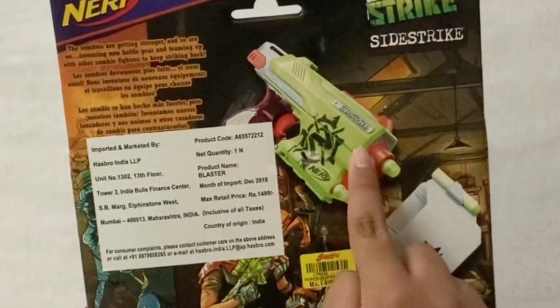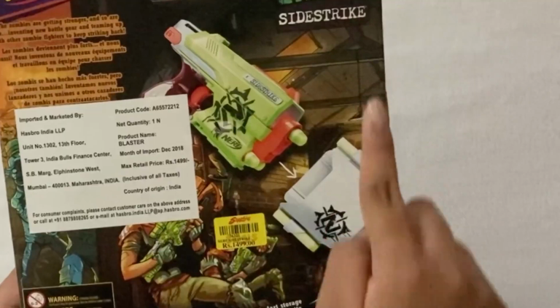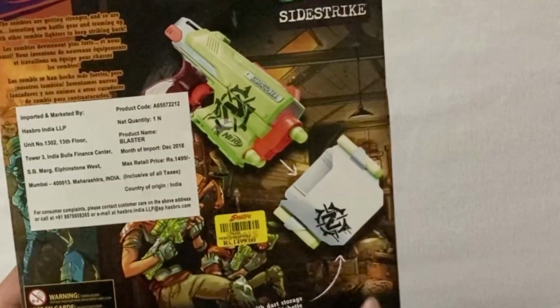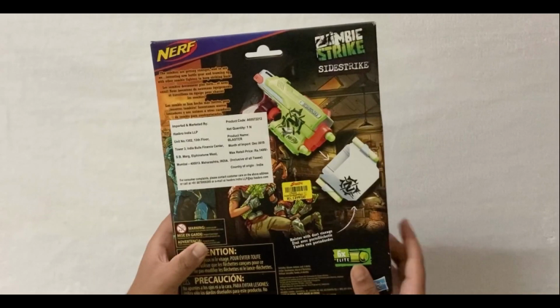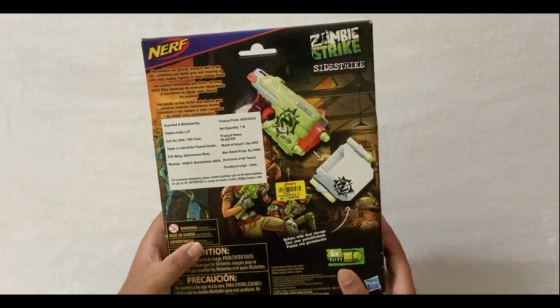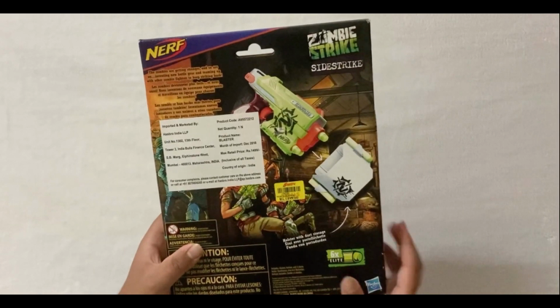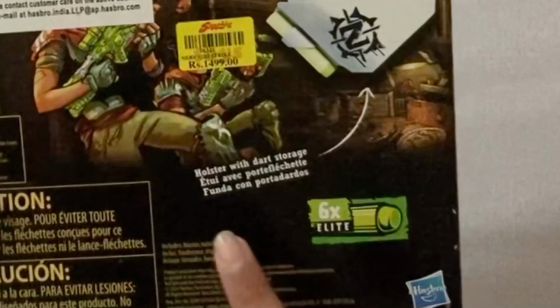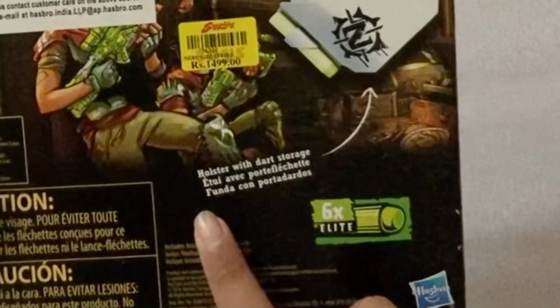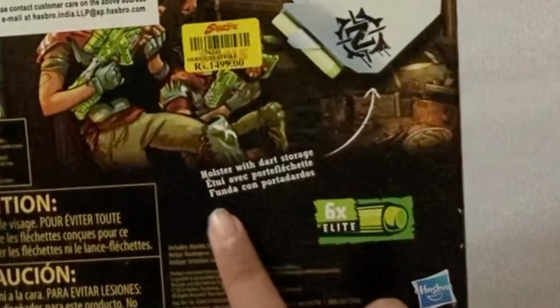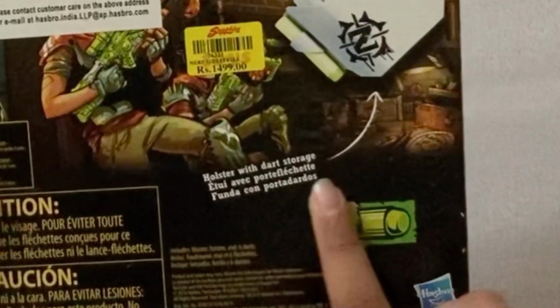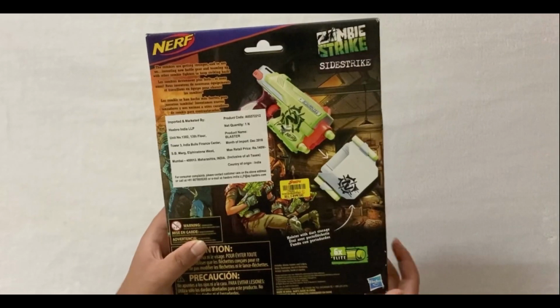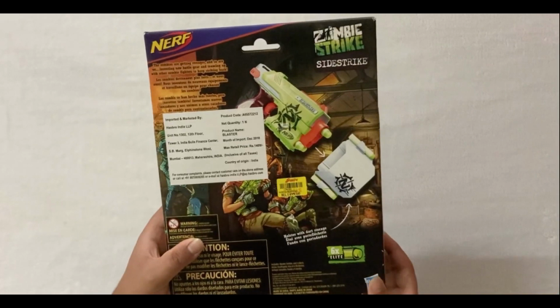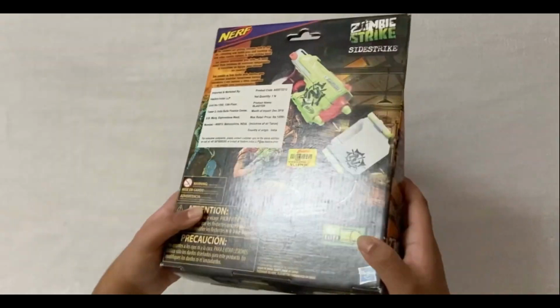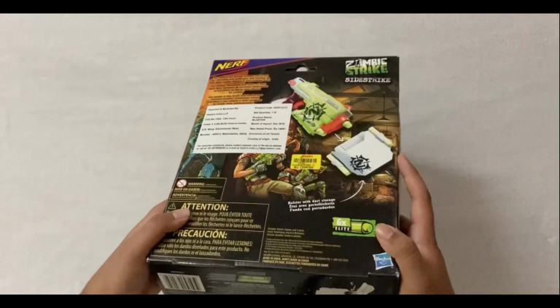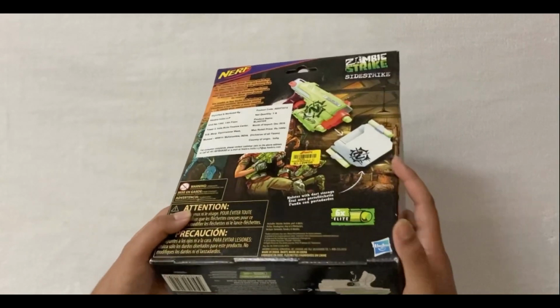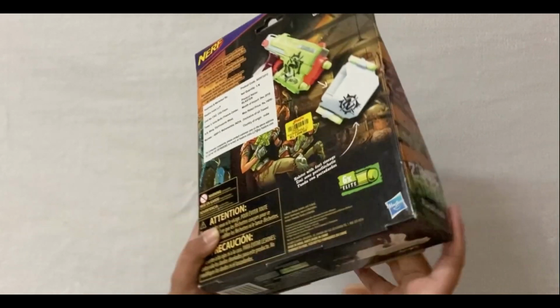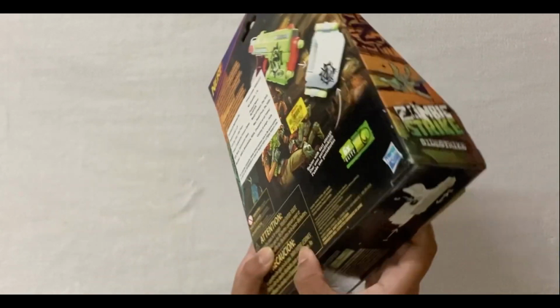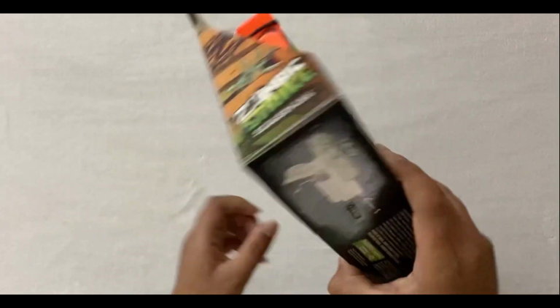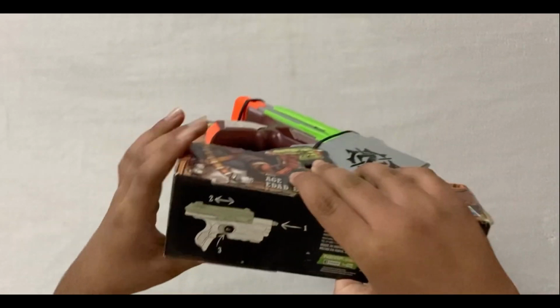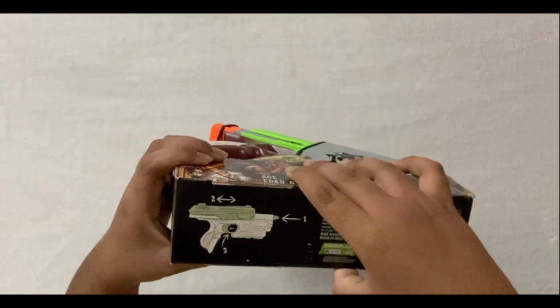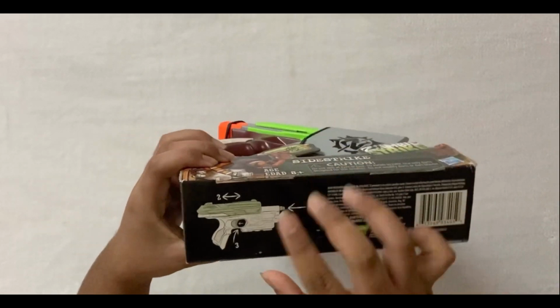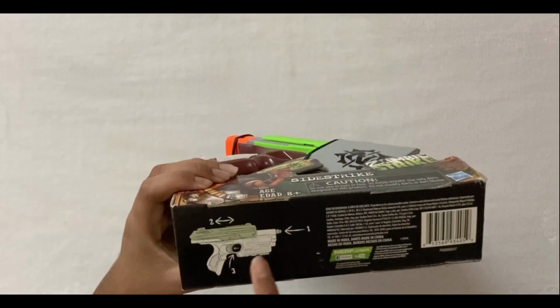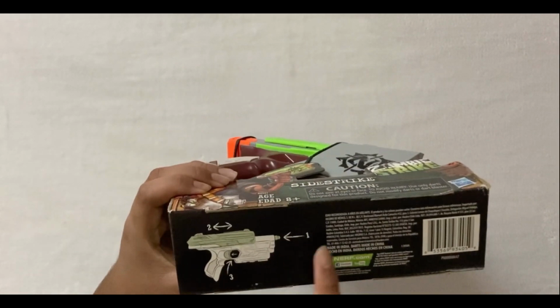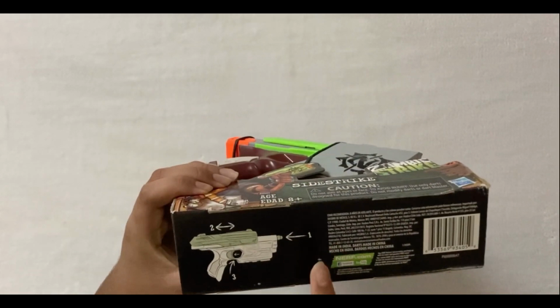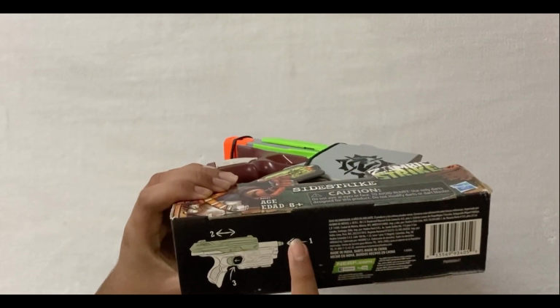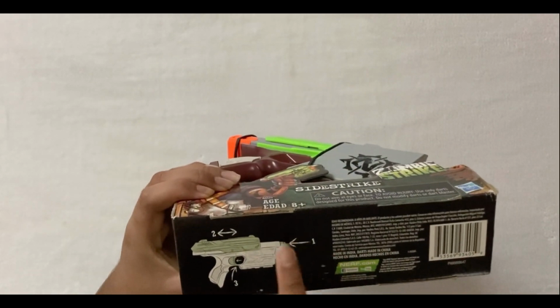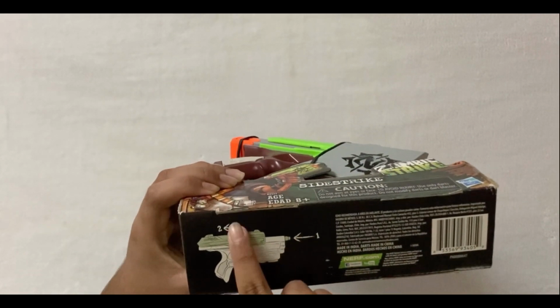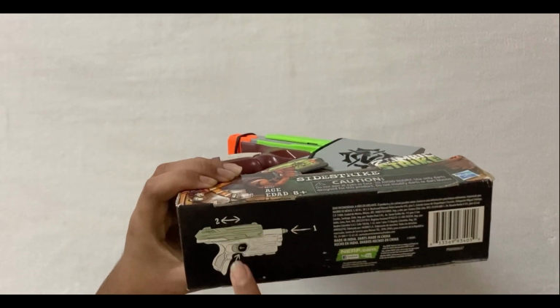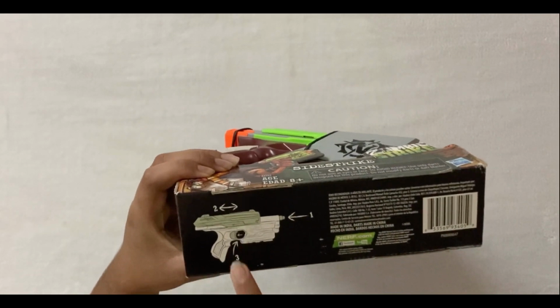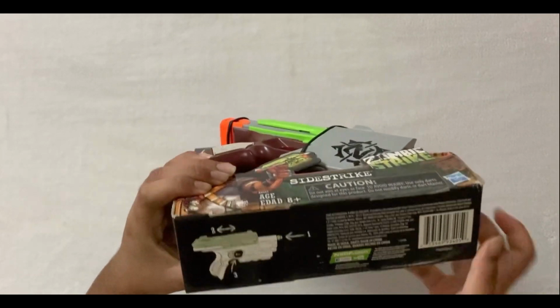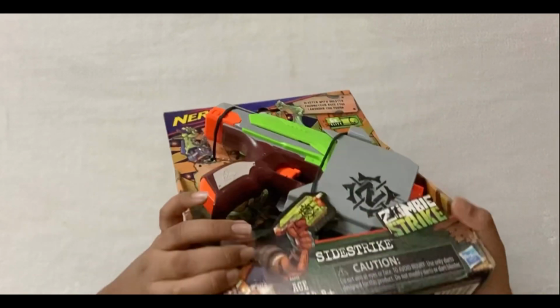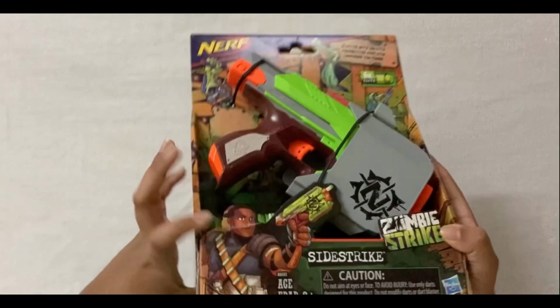This is the blaster and this is the holster. This is how we load and fire it: load the dart, prime the blaster and pull the trigger to fire it once.